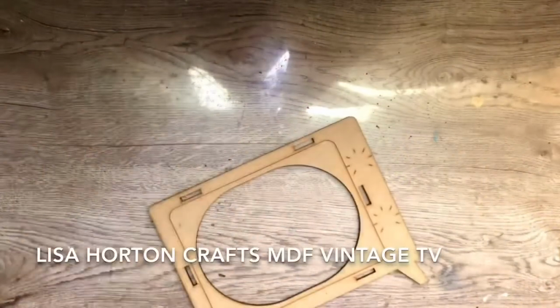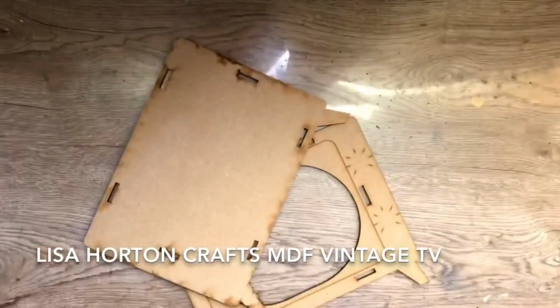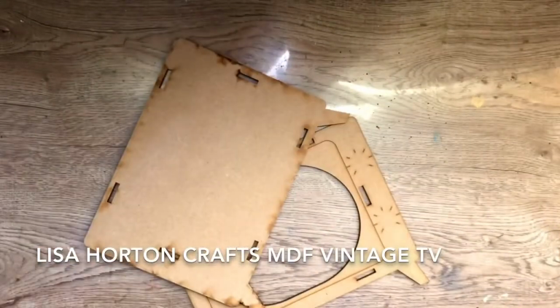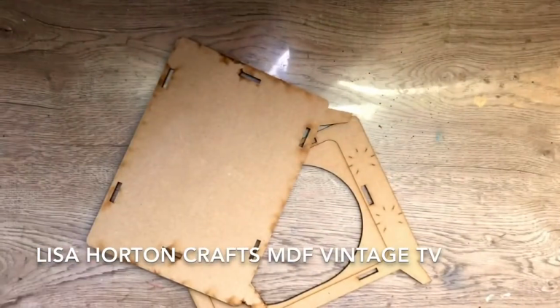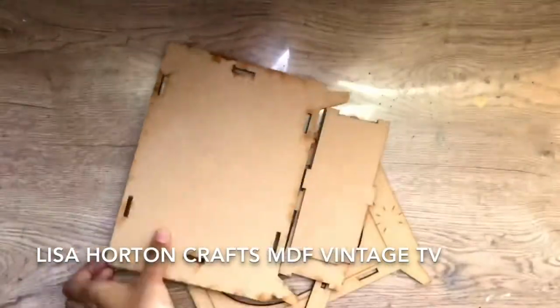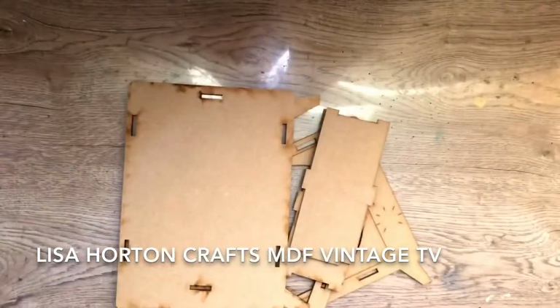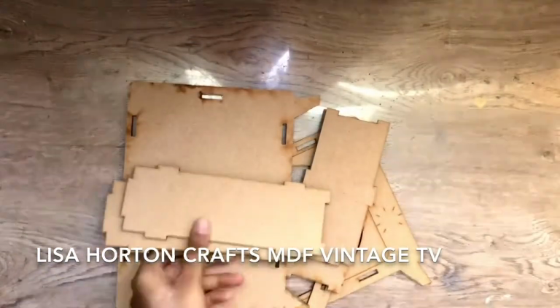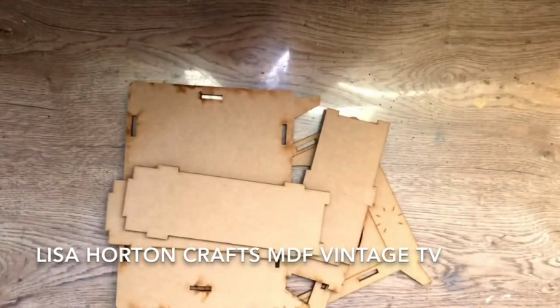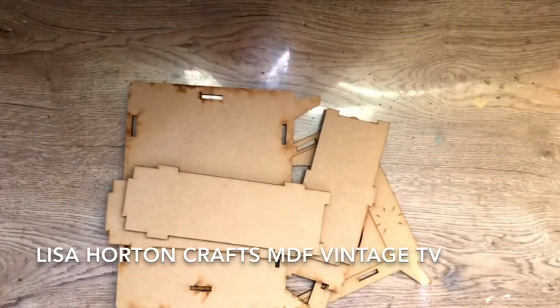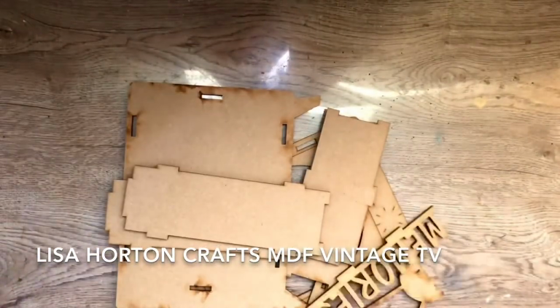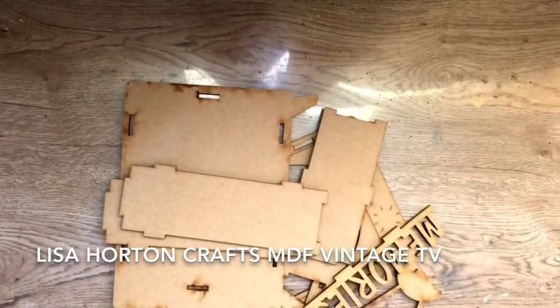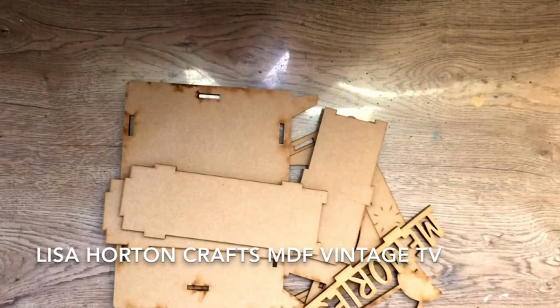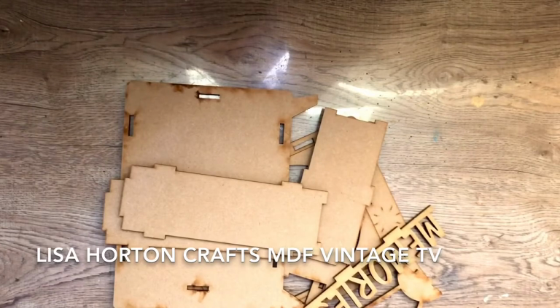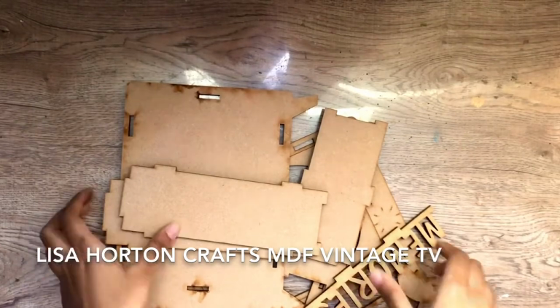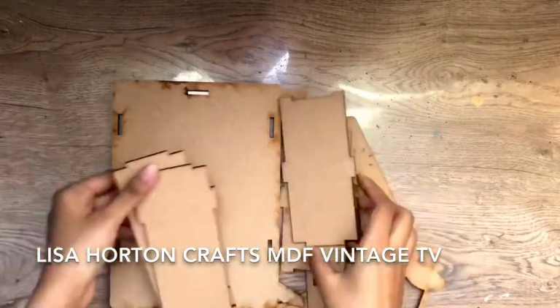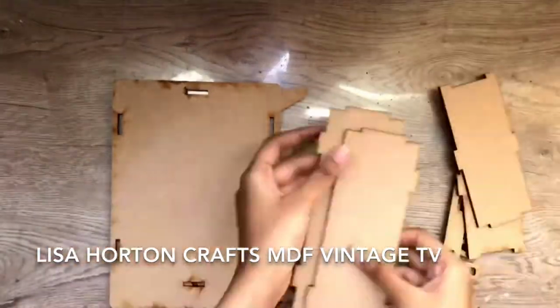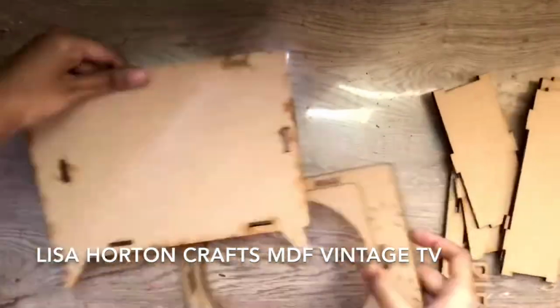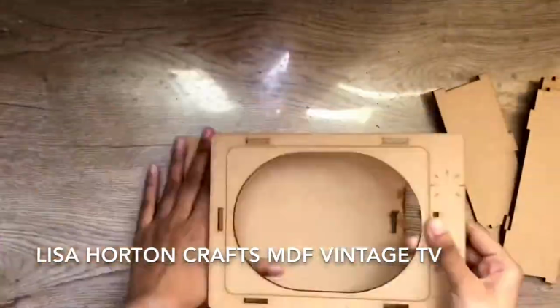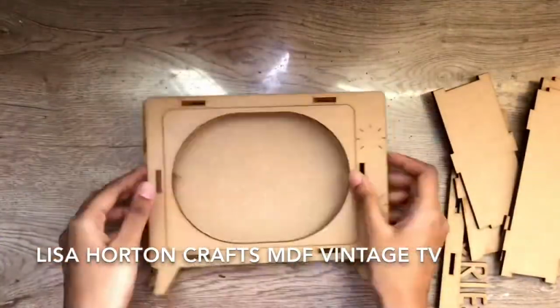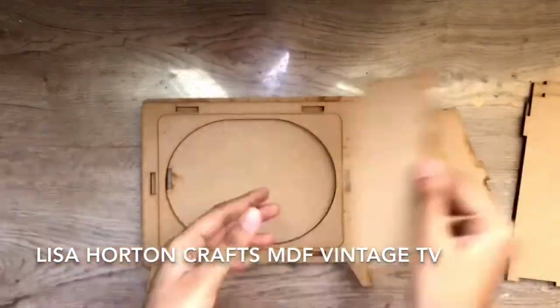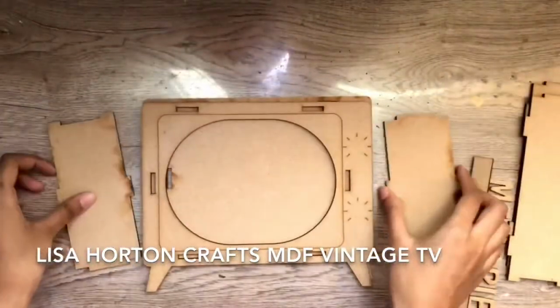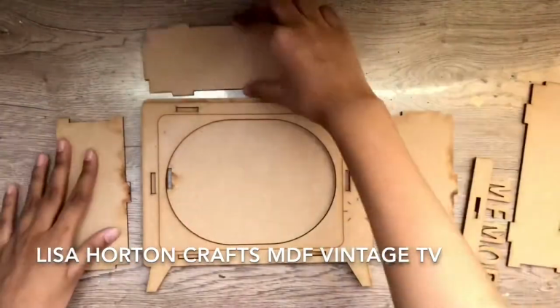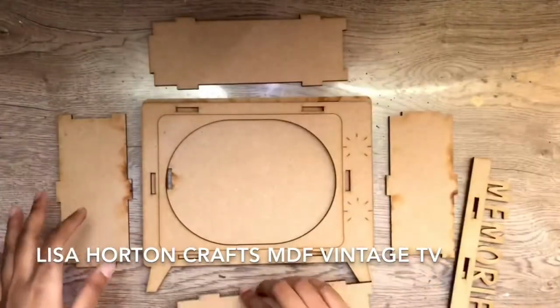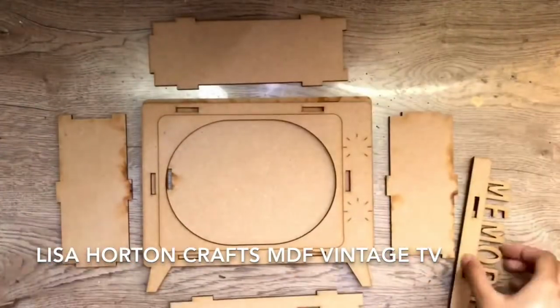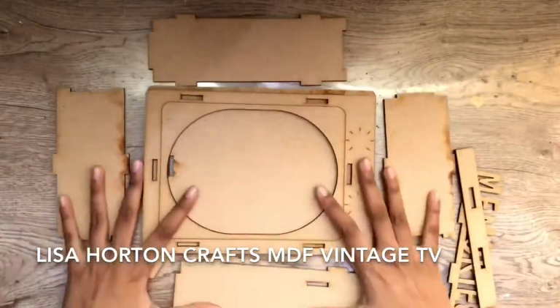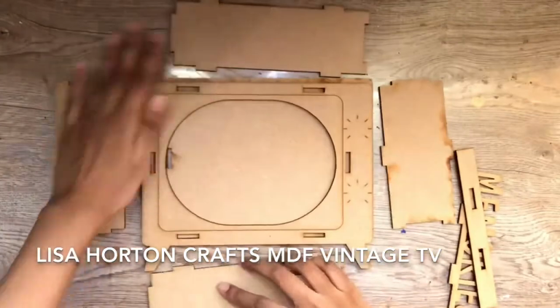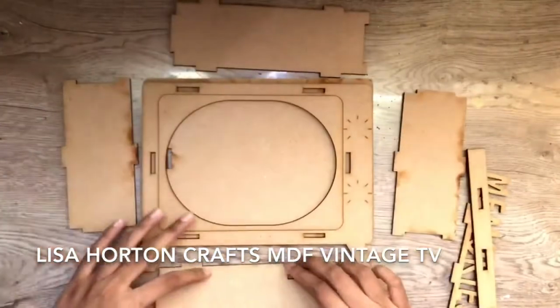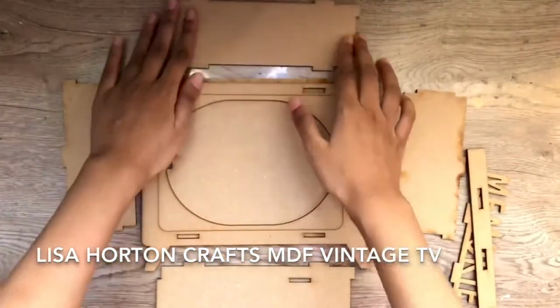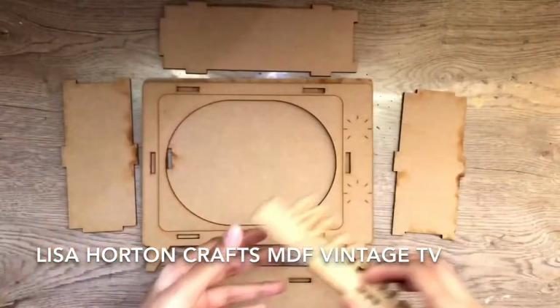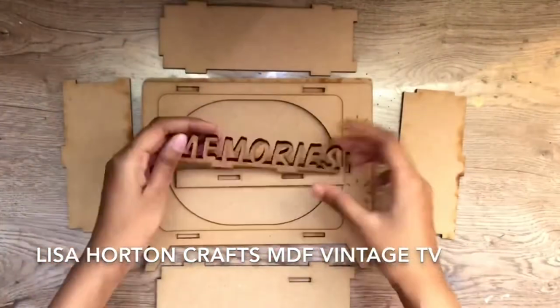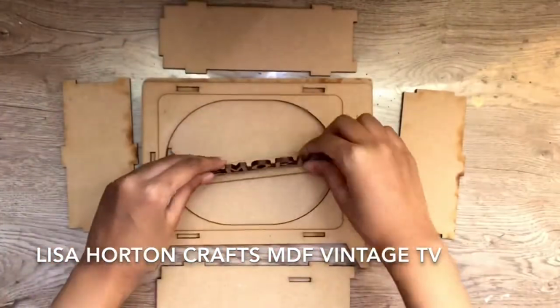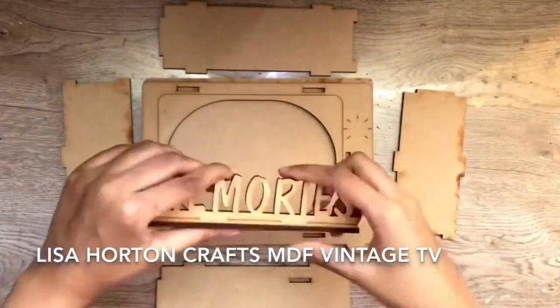This MDF set comes with many different parts. There are 6 main parts at the surface of the TV, and the others are the antenna, the sentiment, and the knobs.